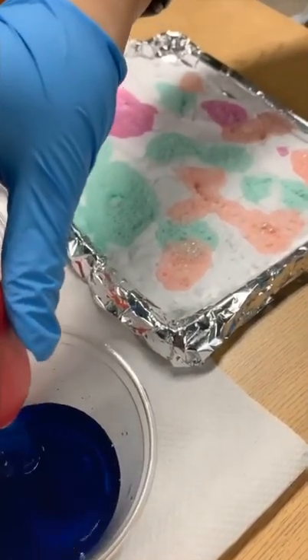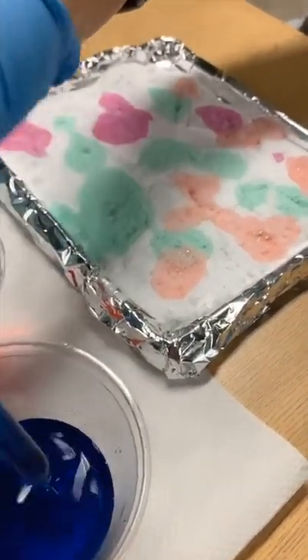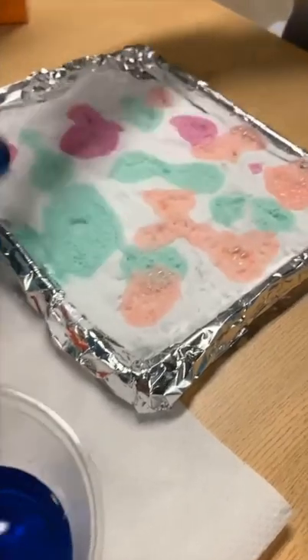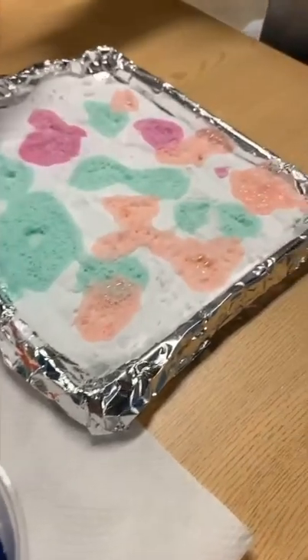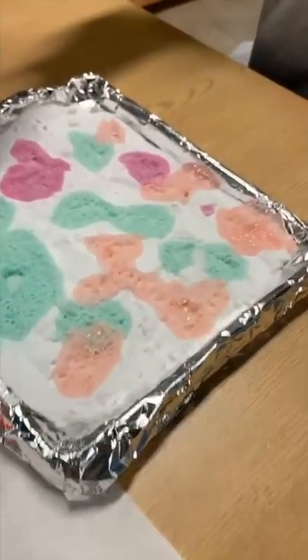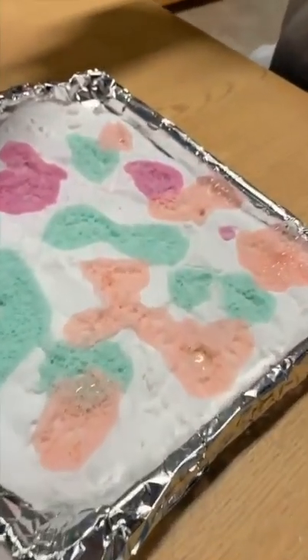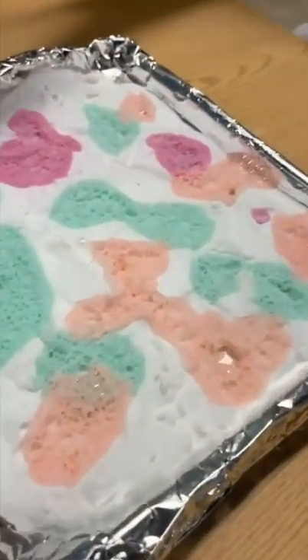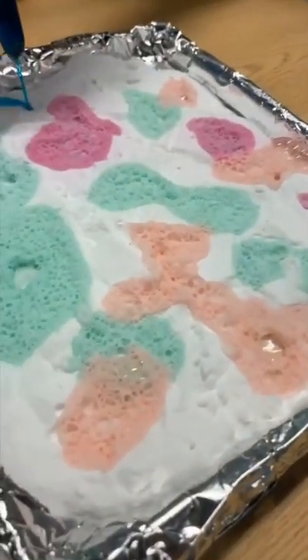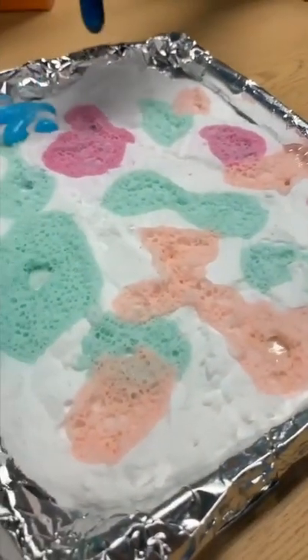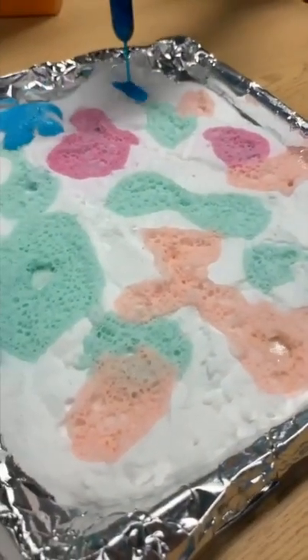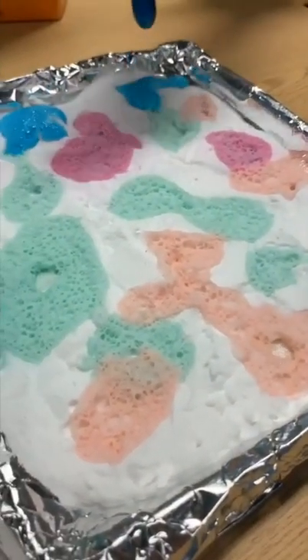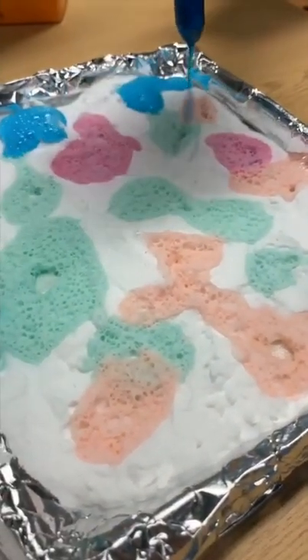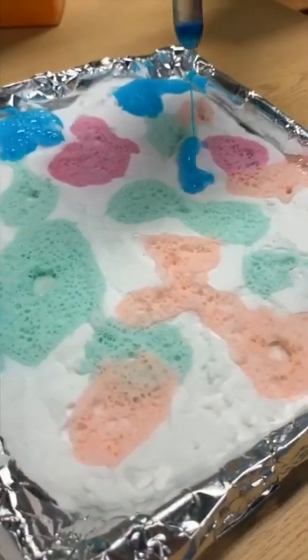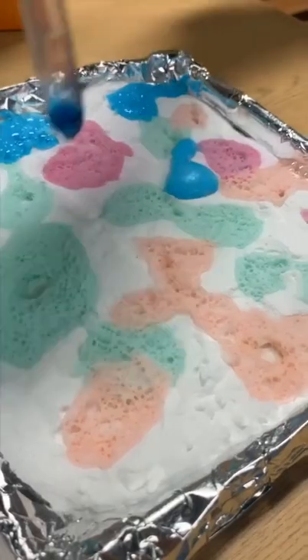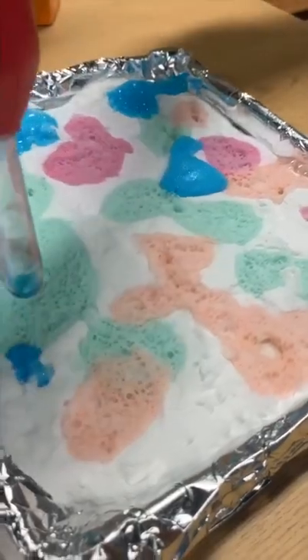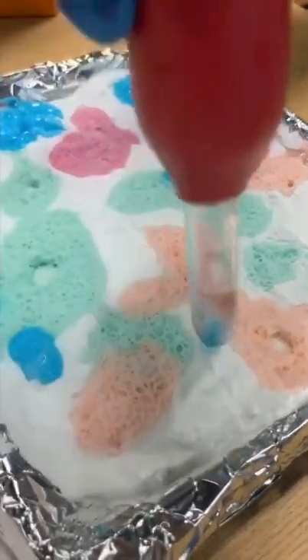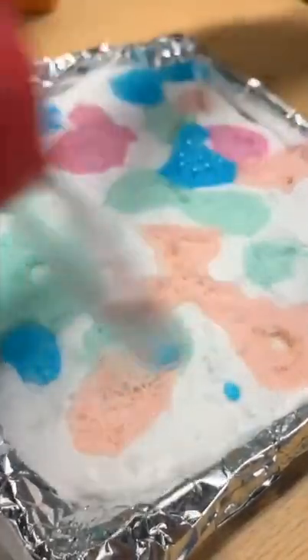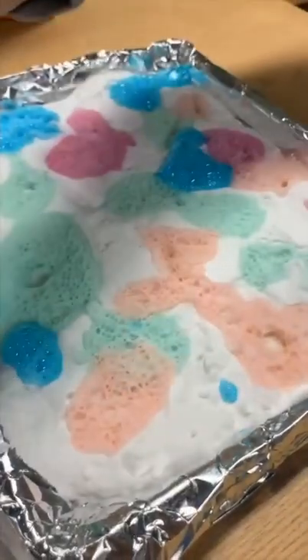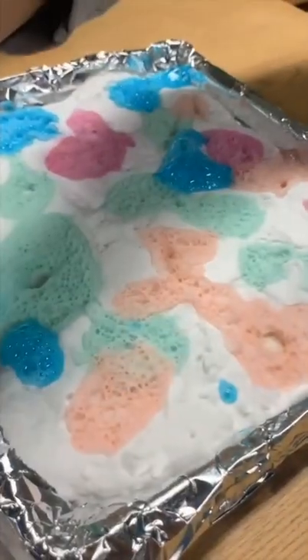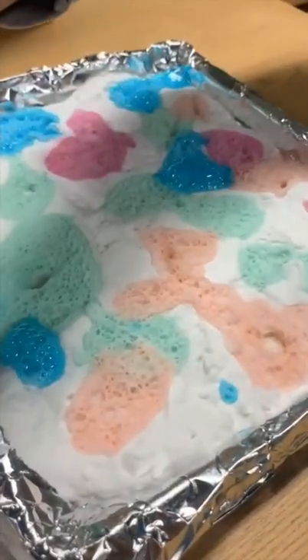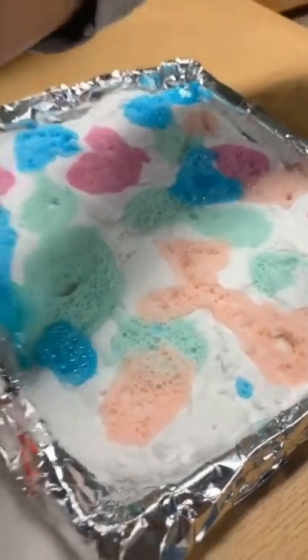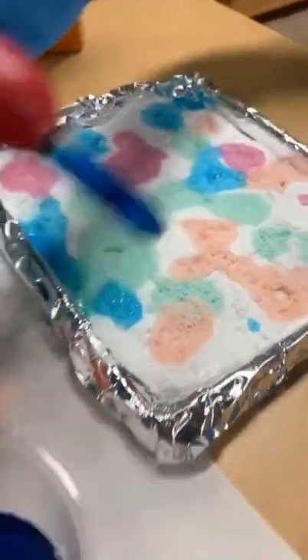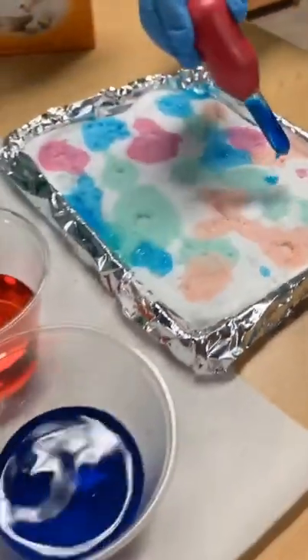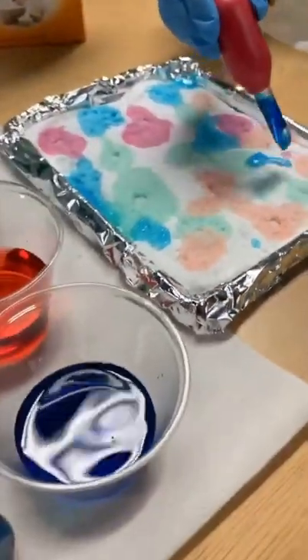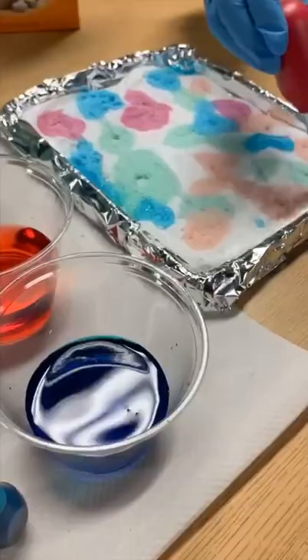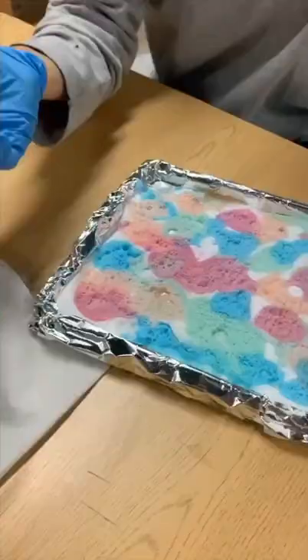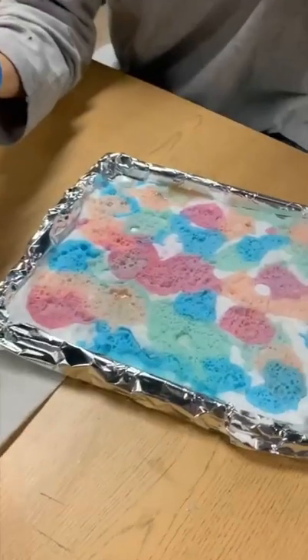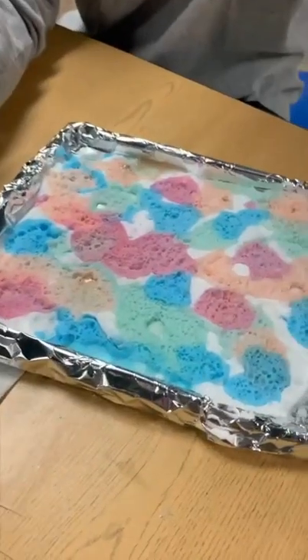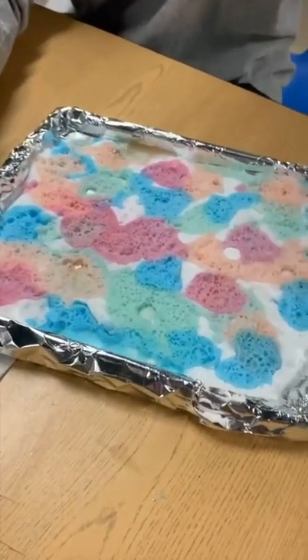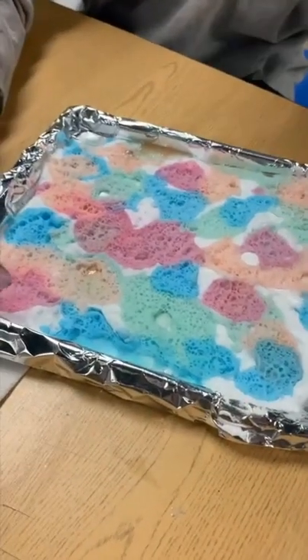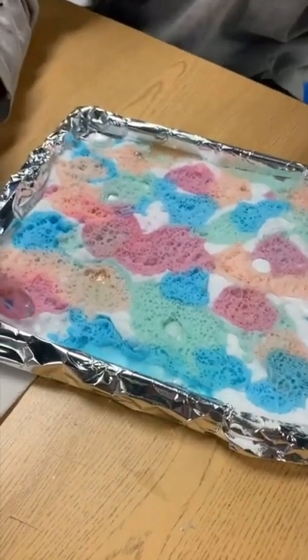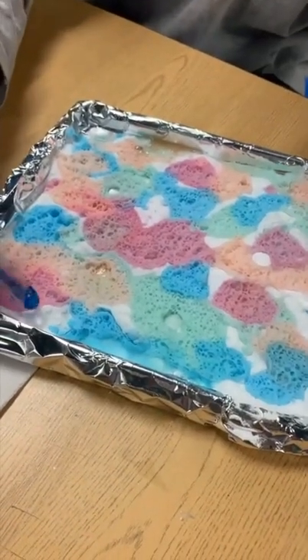Now the chemical reaction is happening, so that's why you hear fizzes and it's bubbling up. This is how the experiment is looking so far.